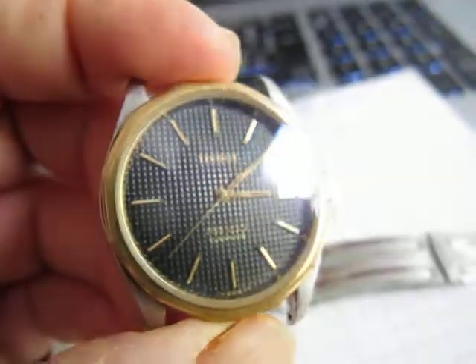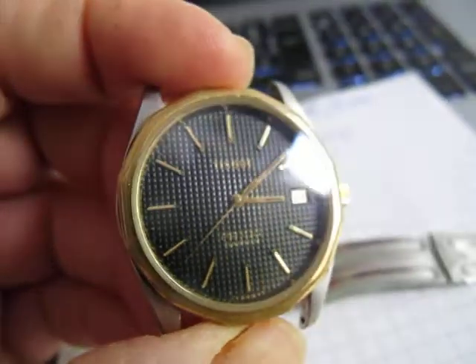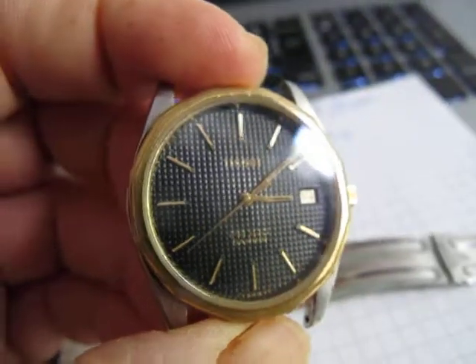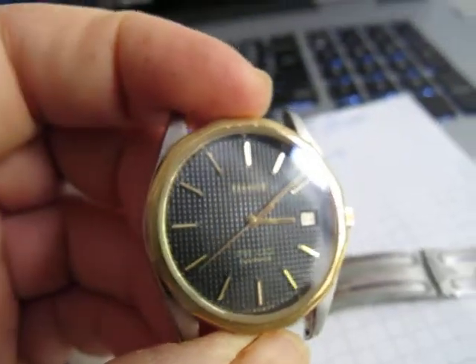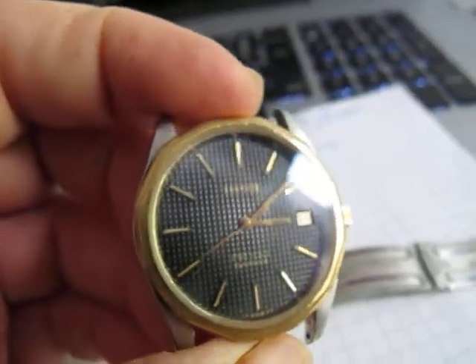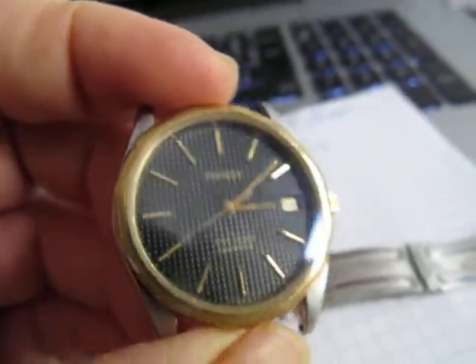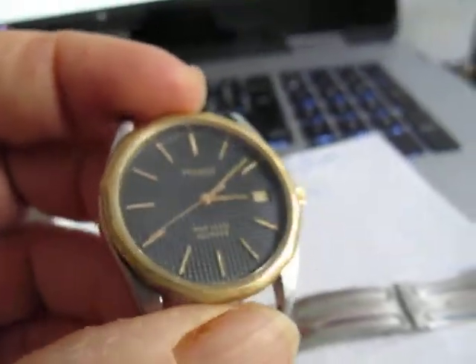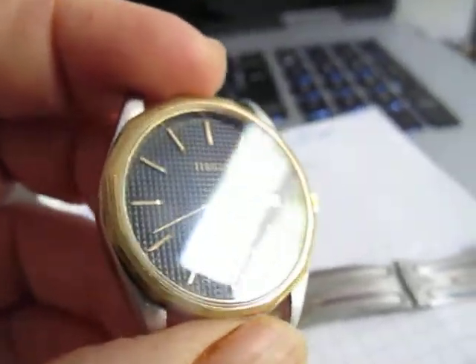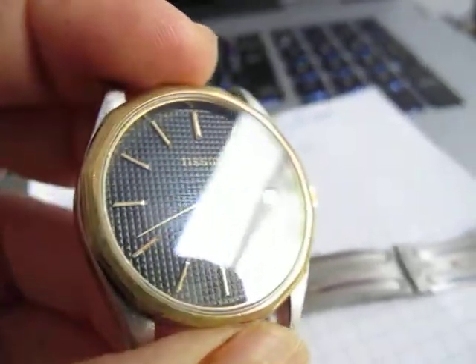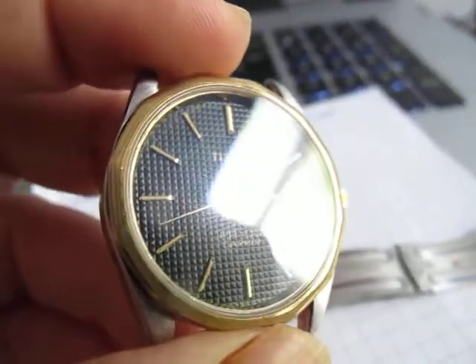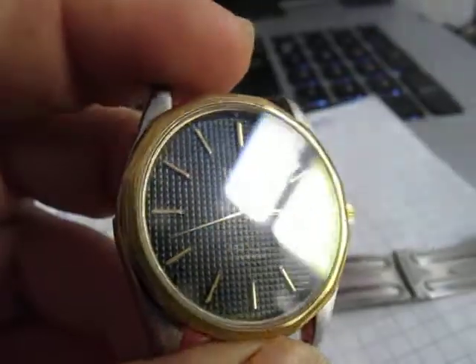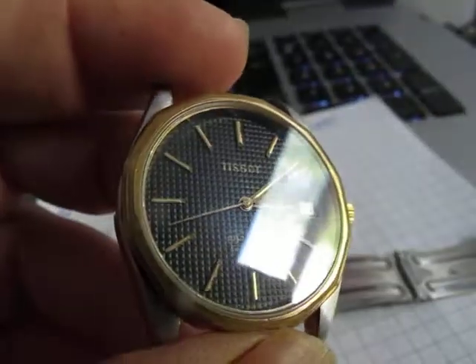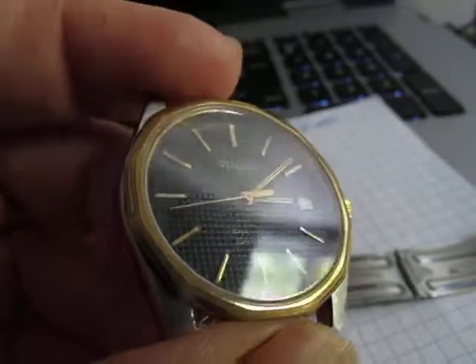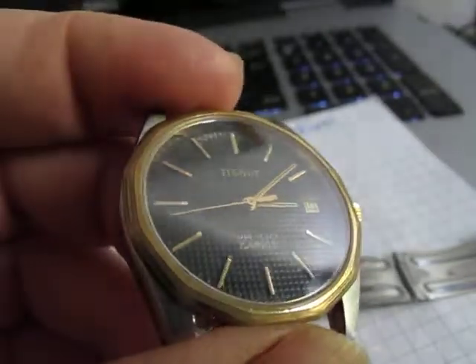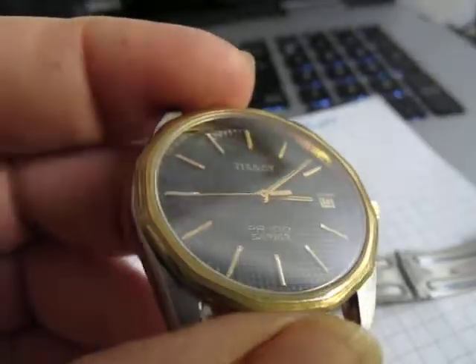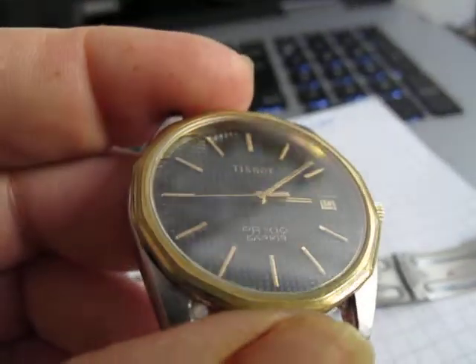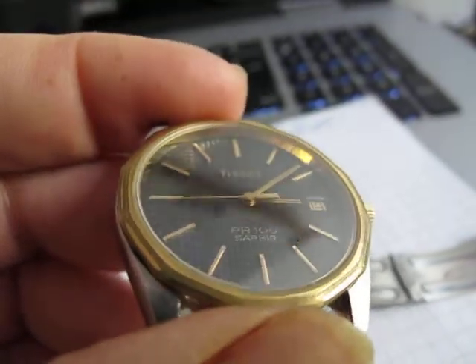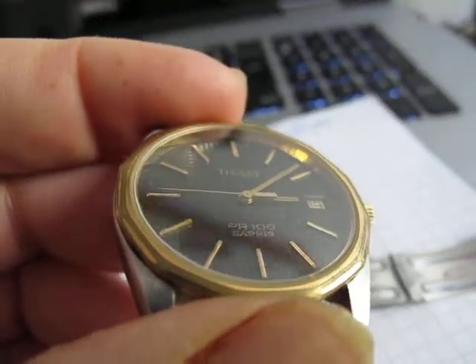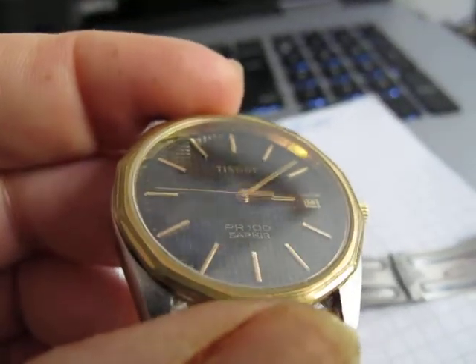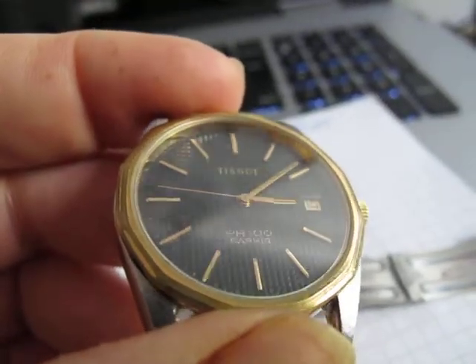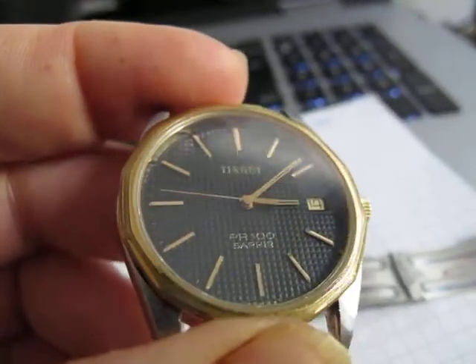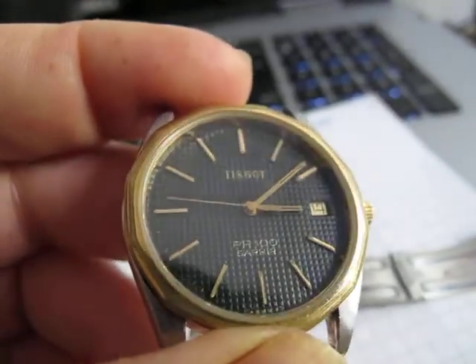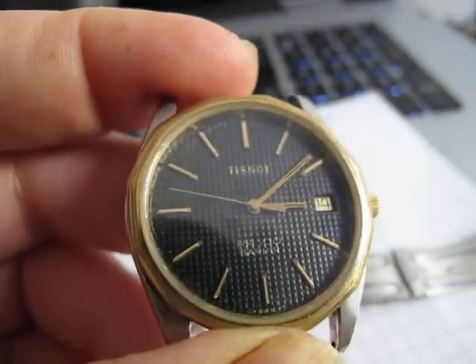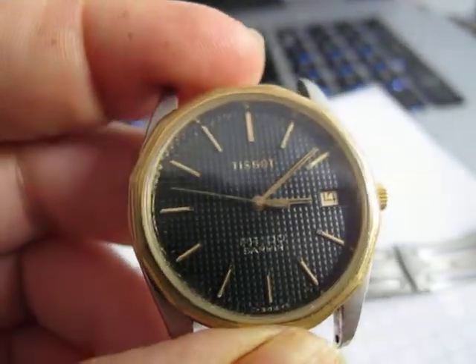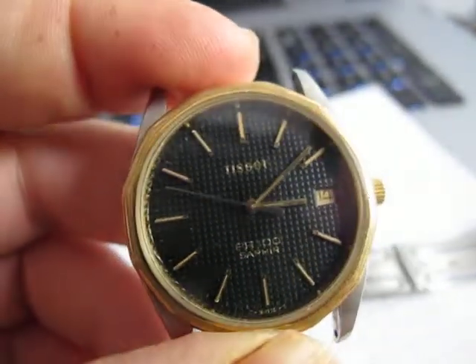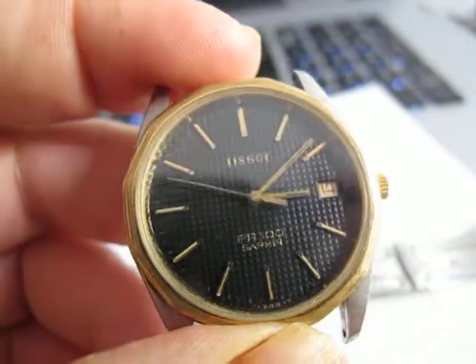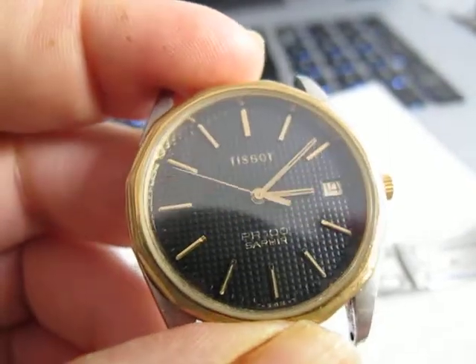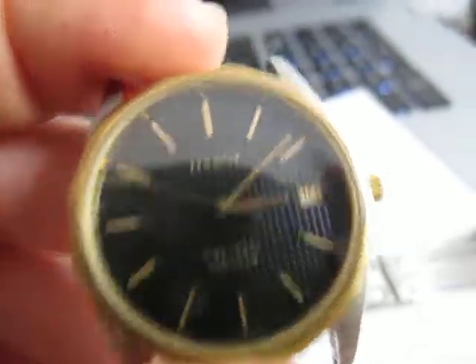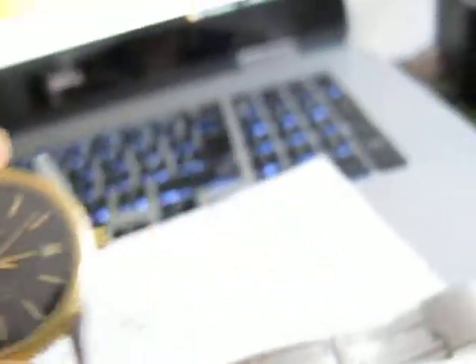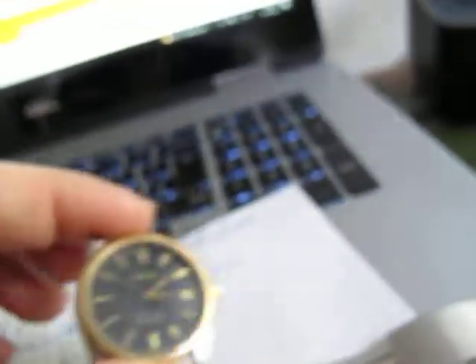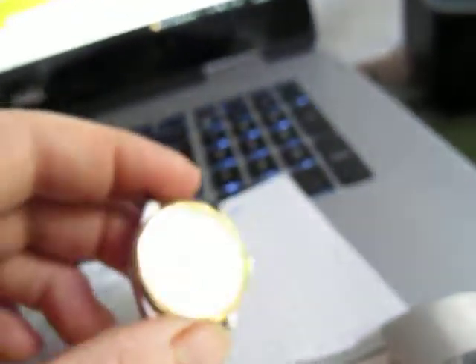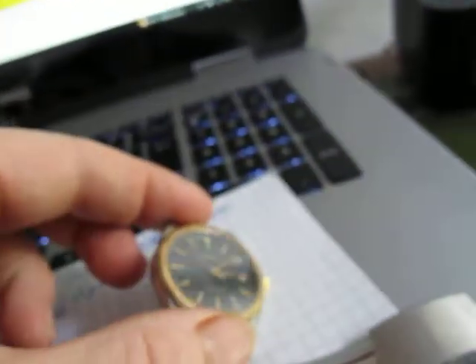That crystal is pretty clean. I've looked under it under the magnifier and it looks pretty nice. Used Tissot watch, 7 jewels.